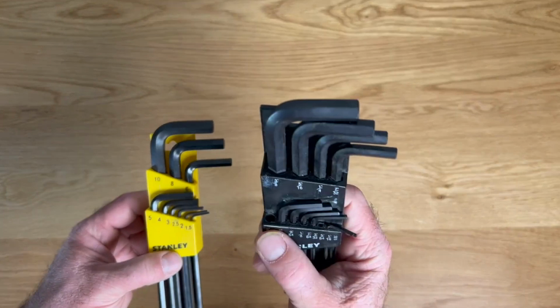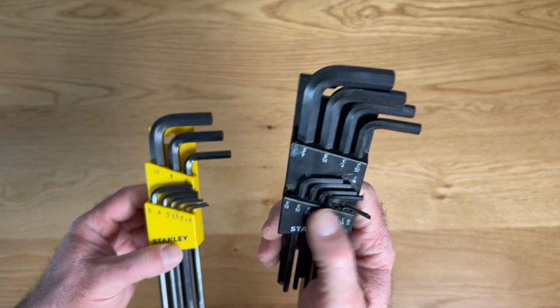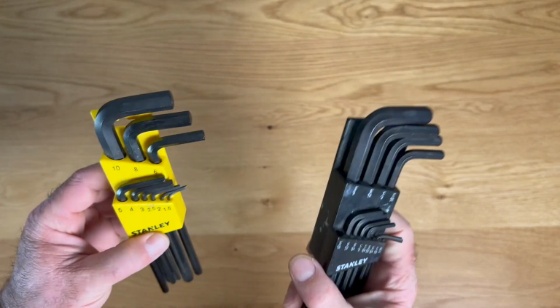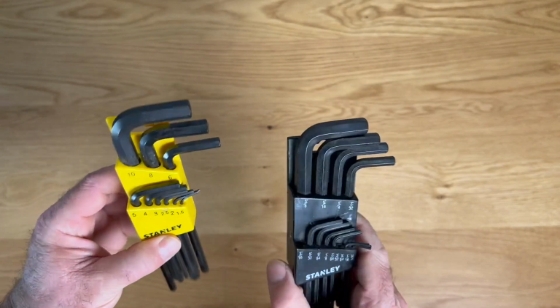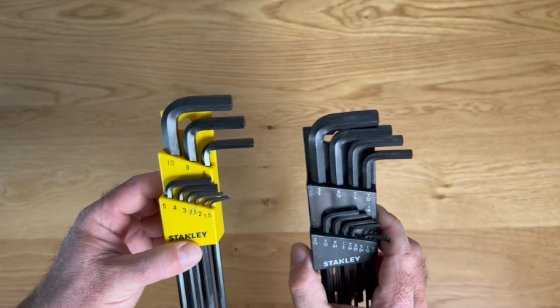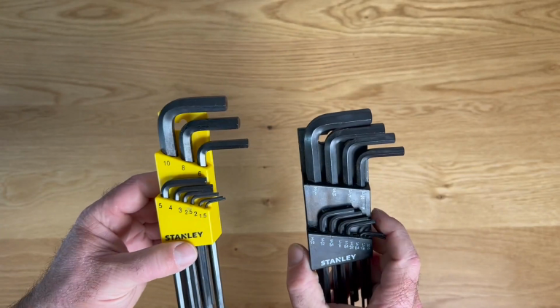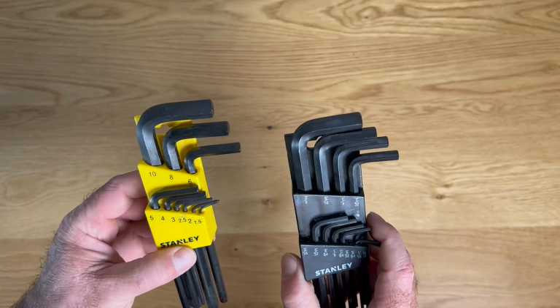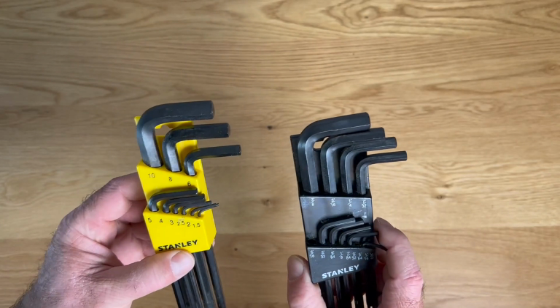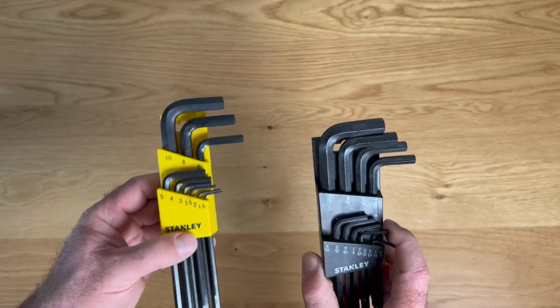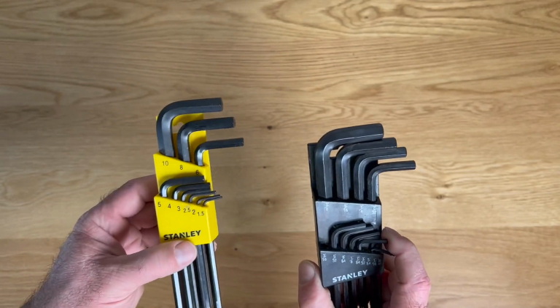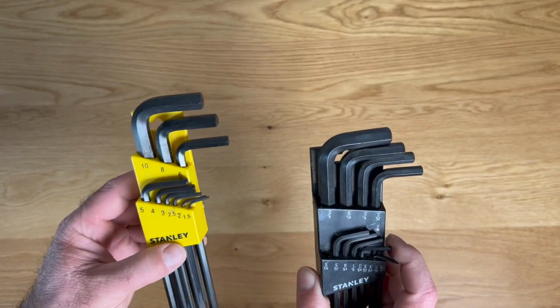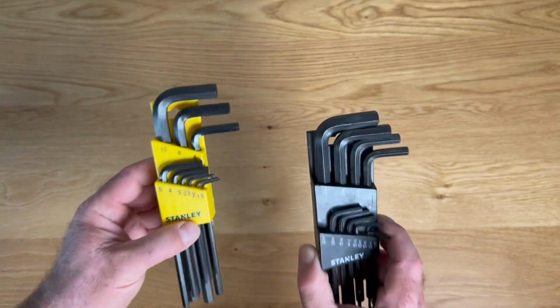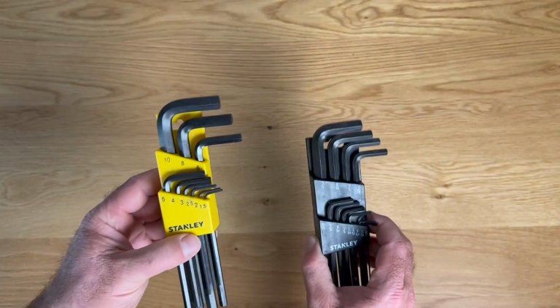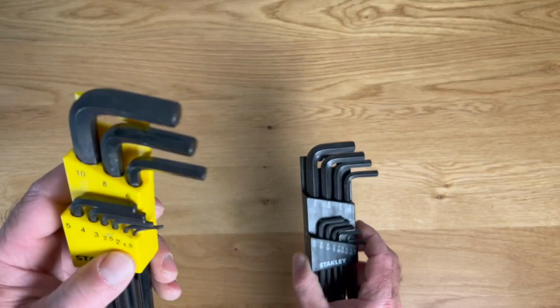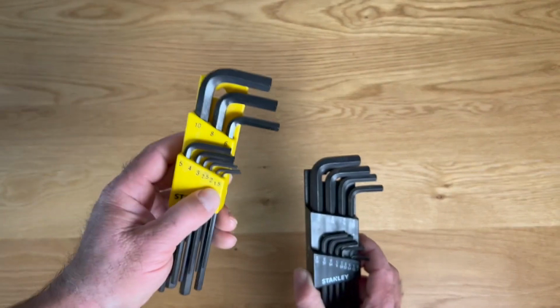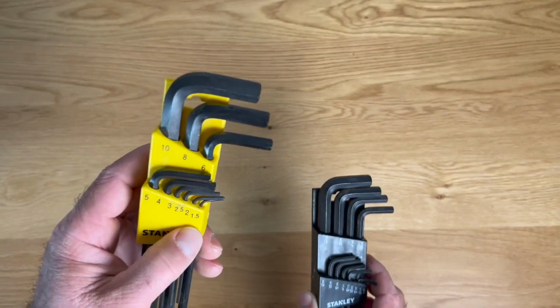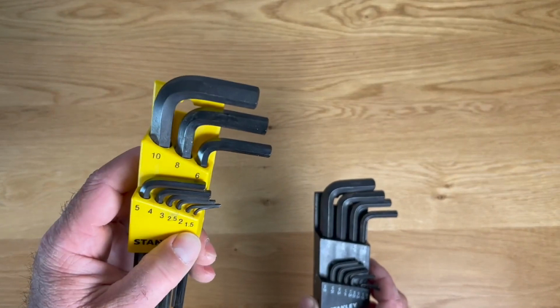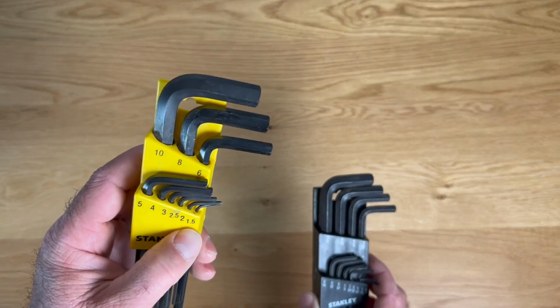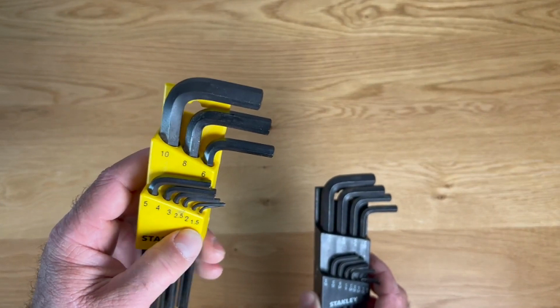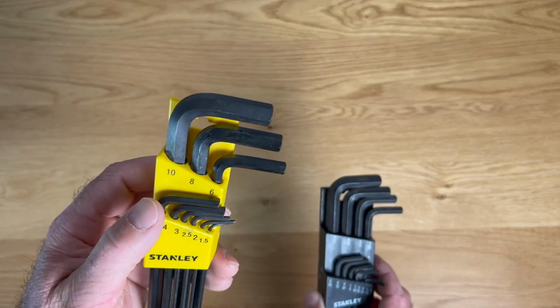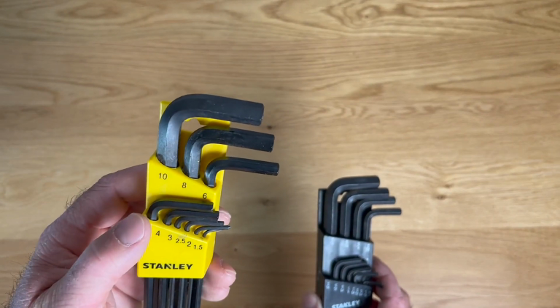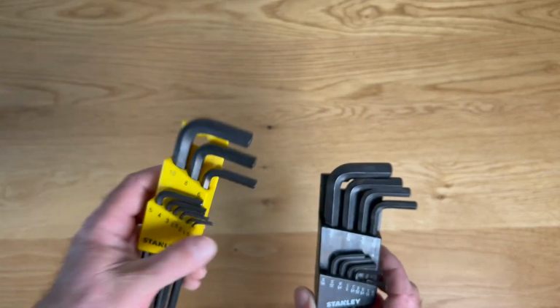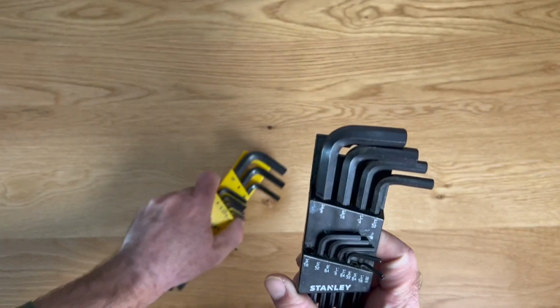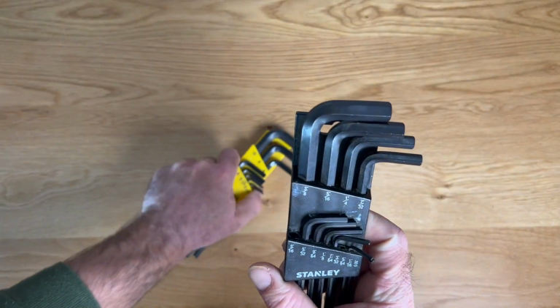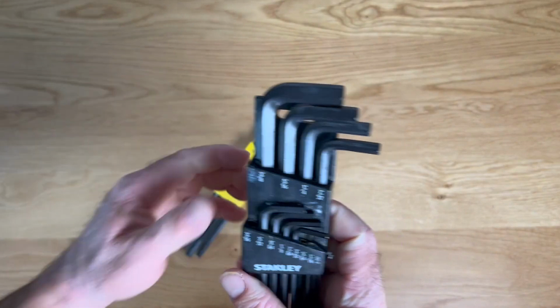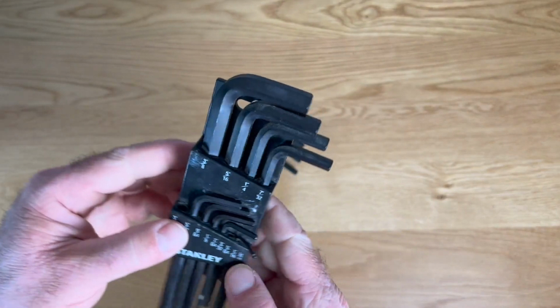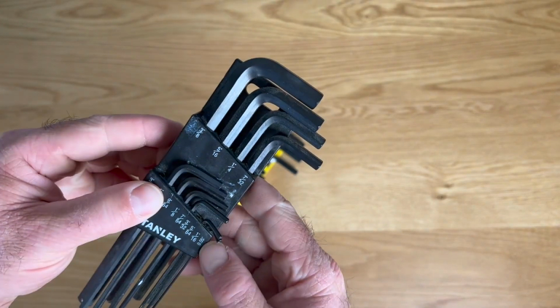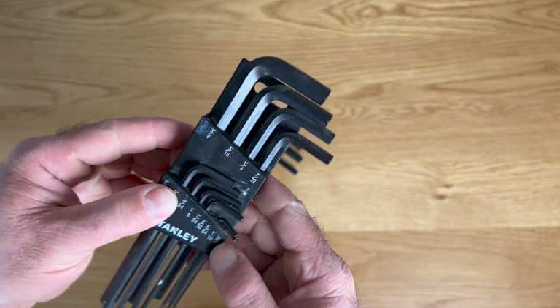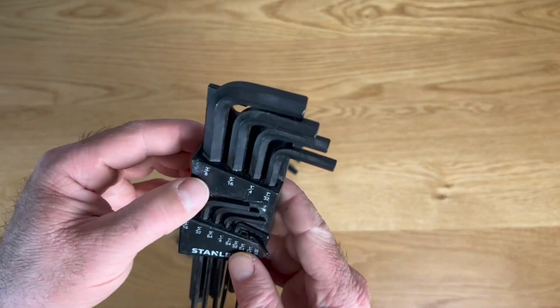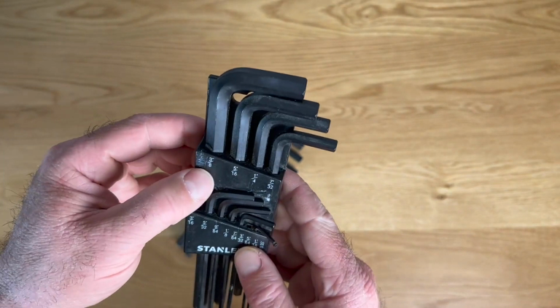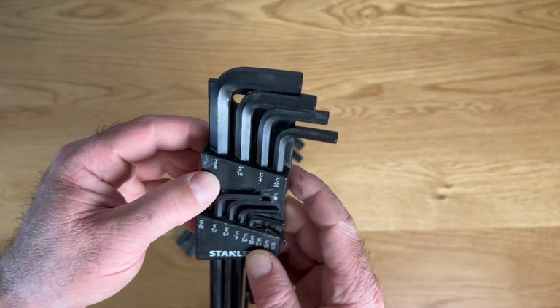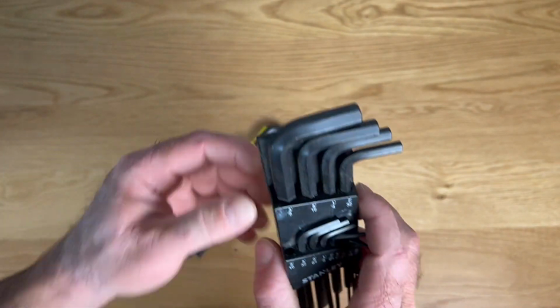I have managed to lose a couple over the years, but these are a very high quality tool that have performed flawlessly for me. You get your metric, everything from 1.5mm all the way up to 10mm. And on your Imperial, you get 0.05 inches all the way up to 3/8 of an inch.